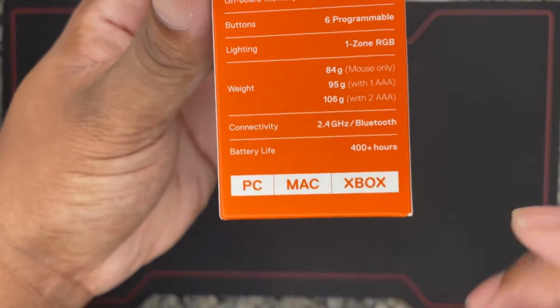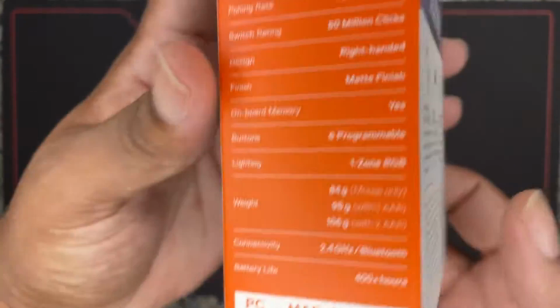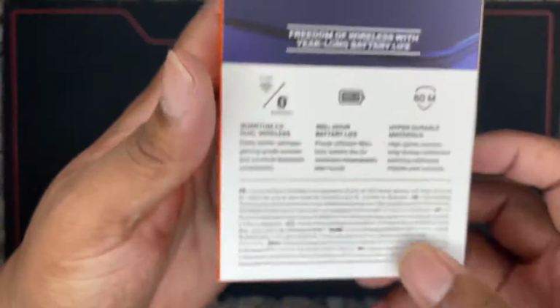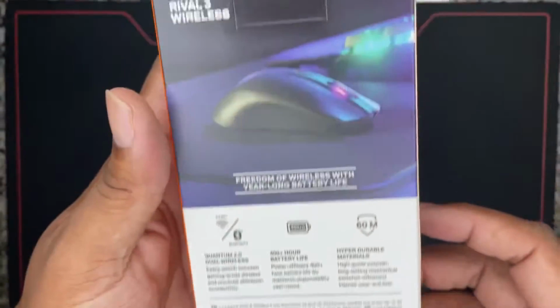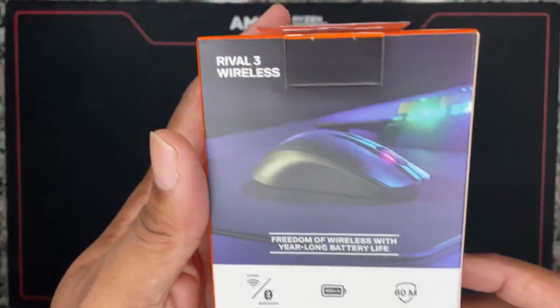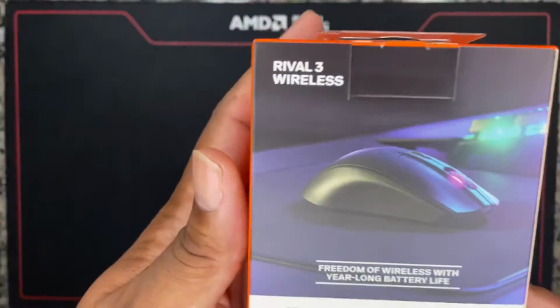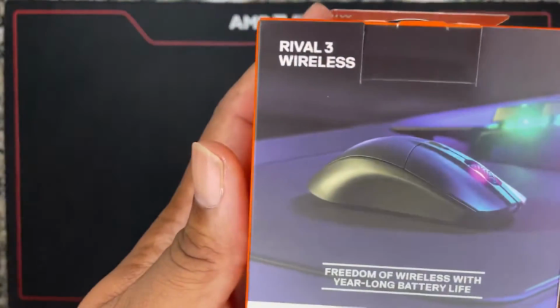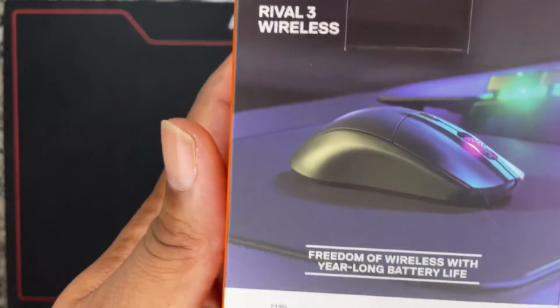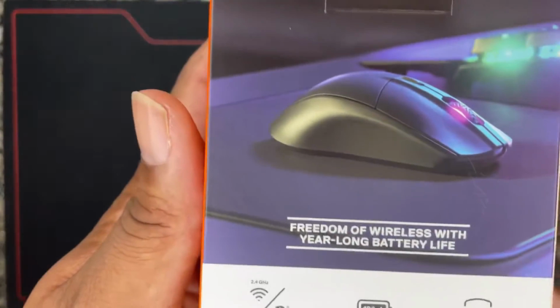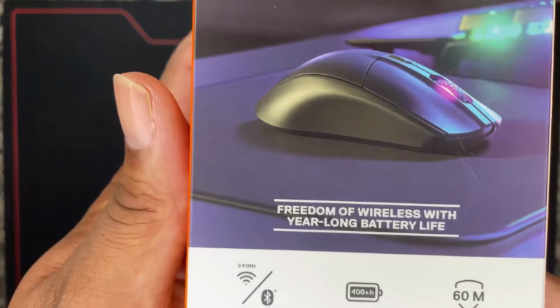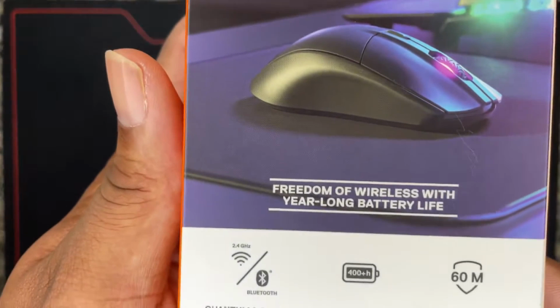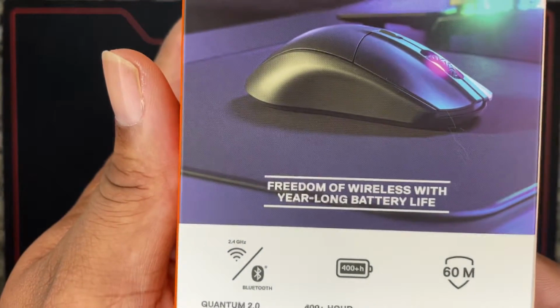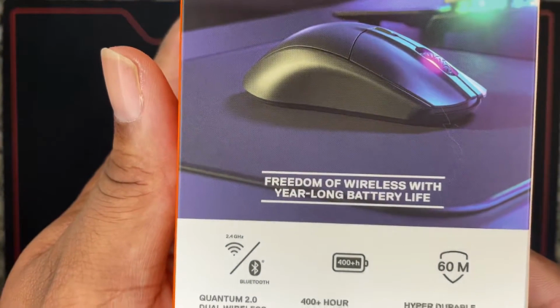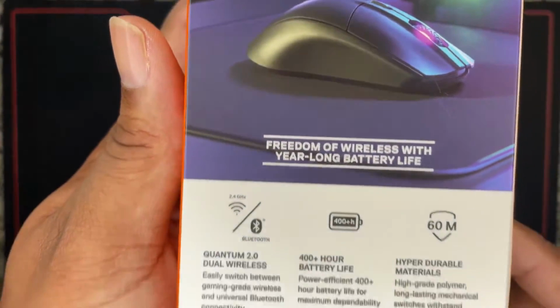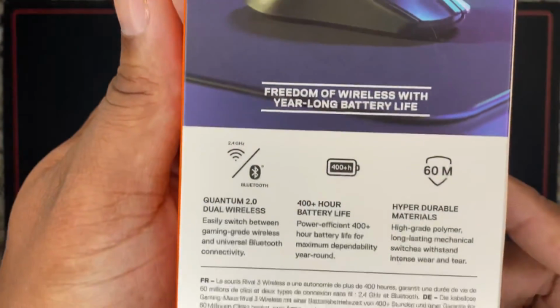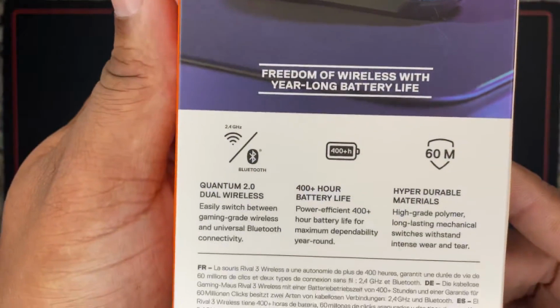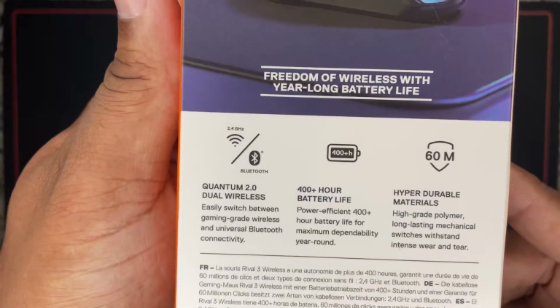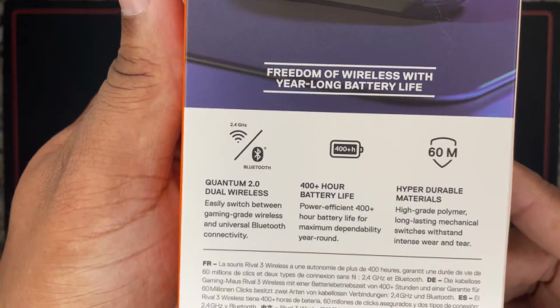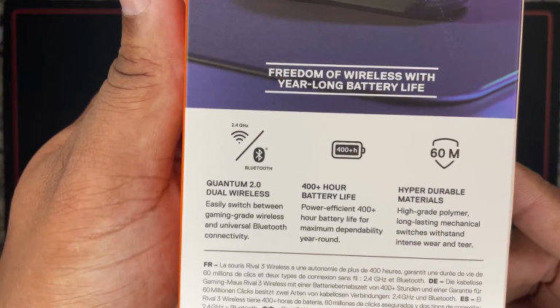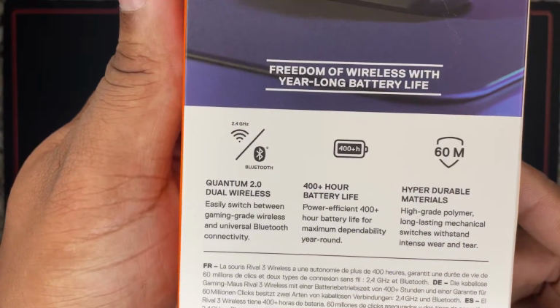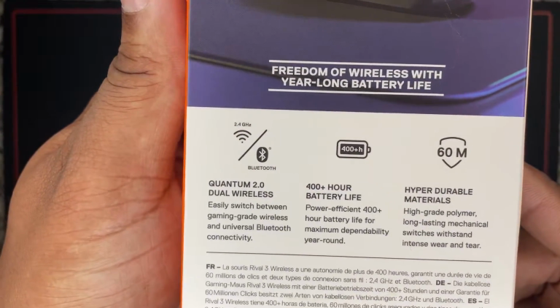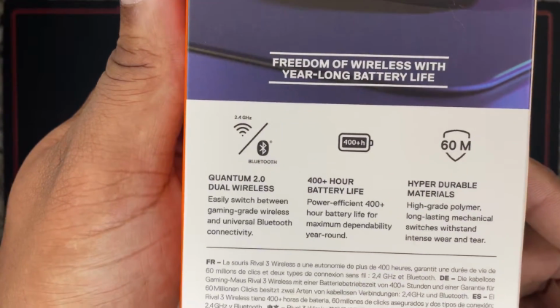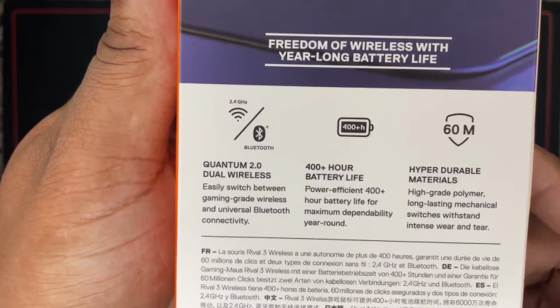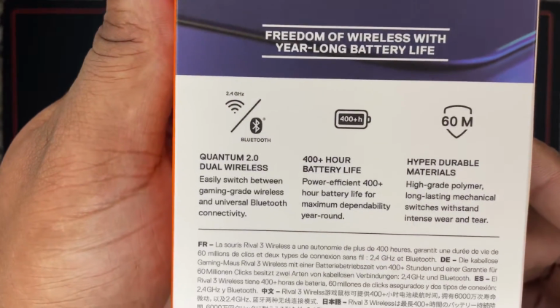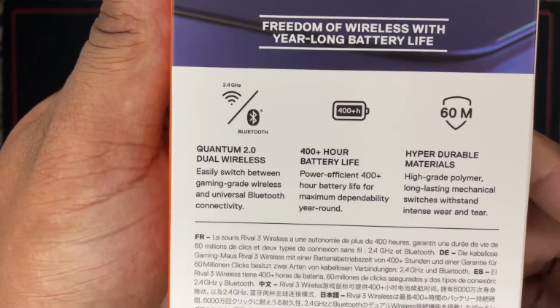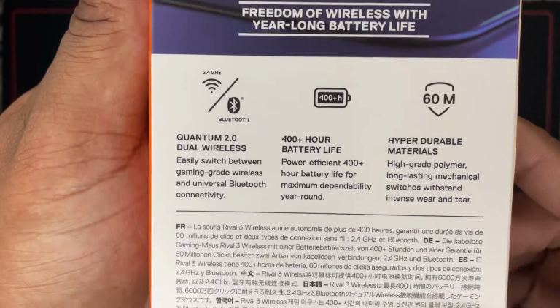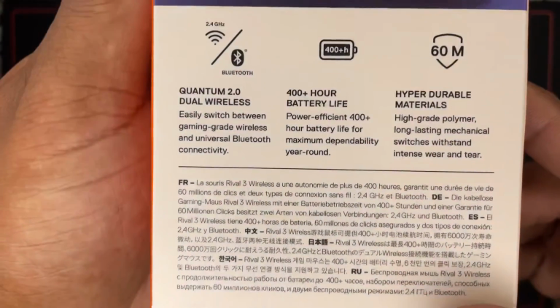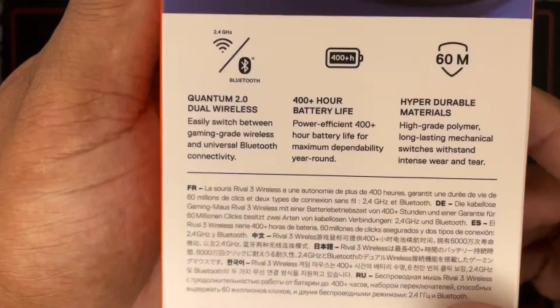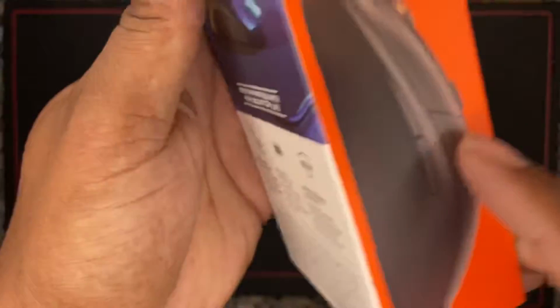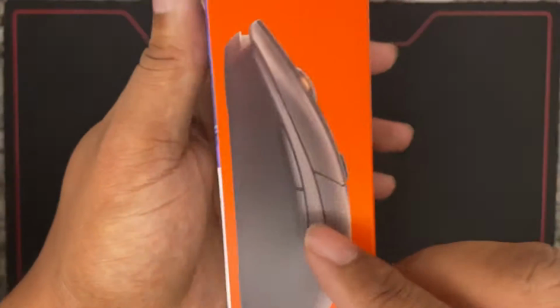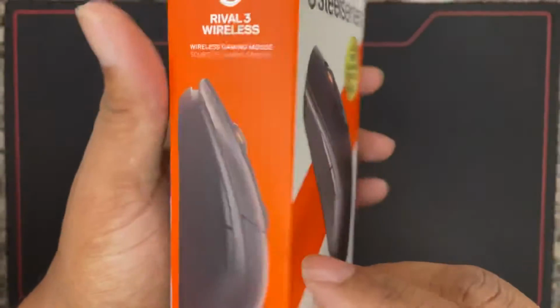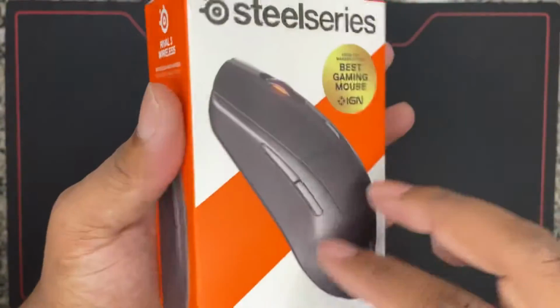Compatible with PC, Mac, and Xbox. Freedom, wireless, year-long battery life. All right, let's see what y'all are talking about.